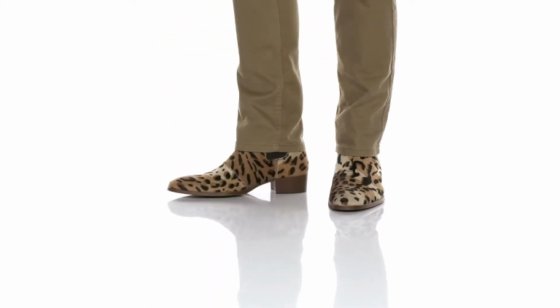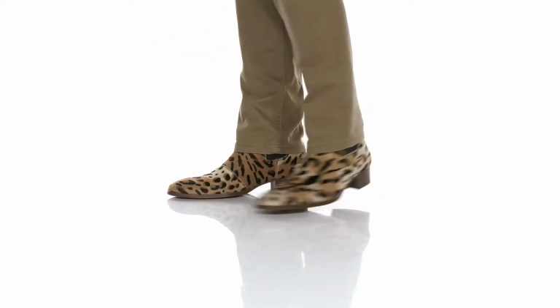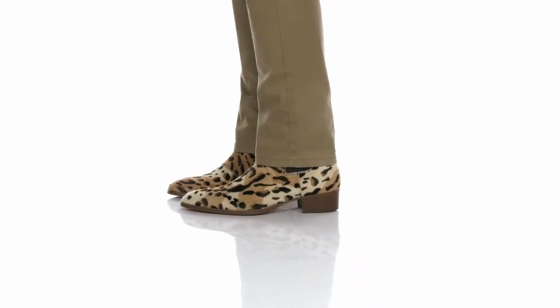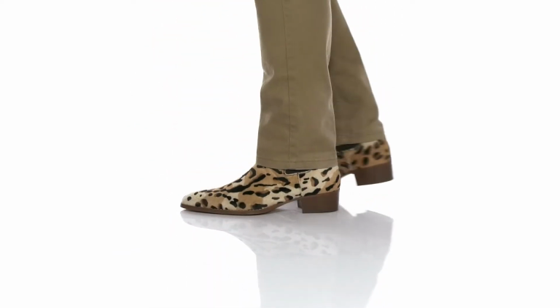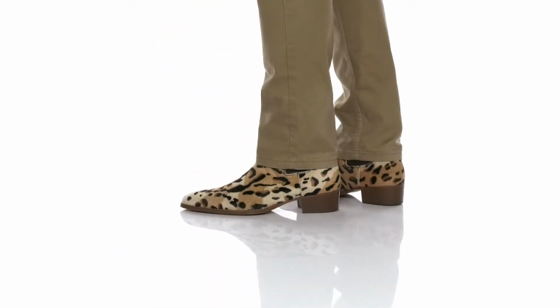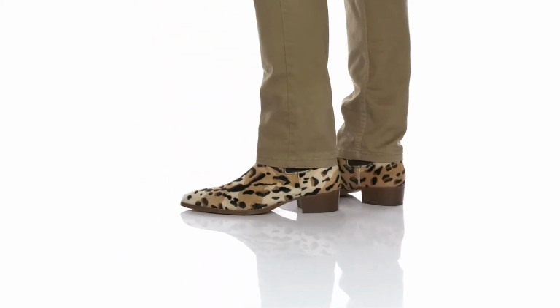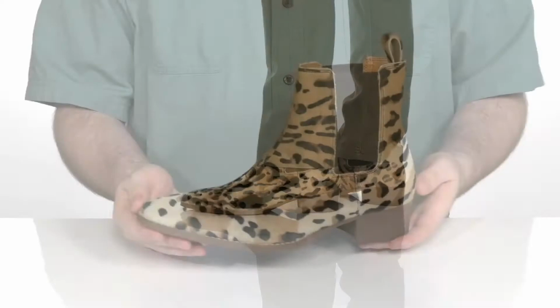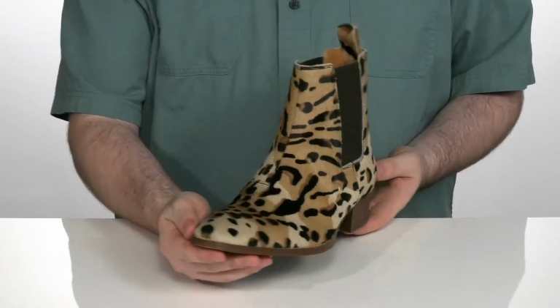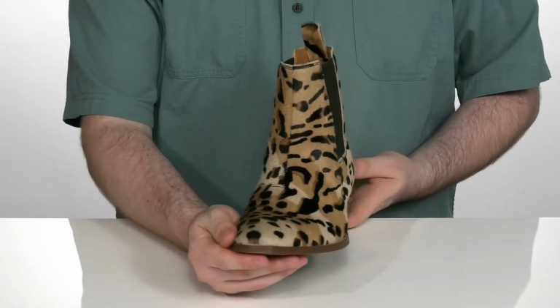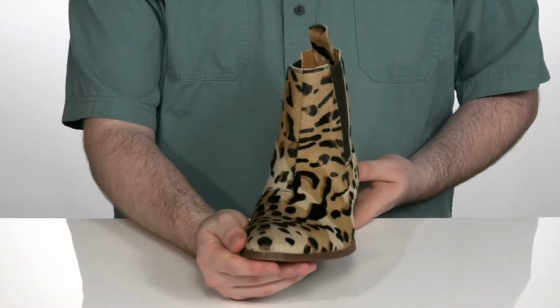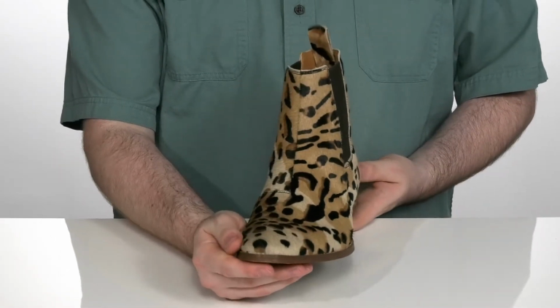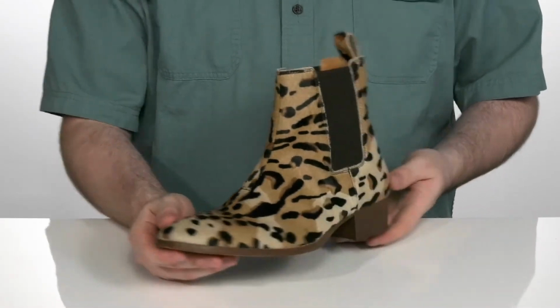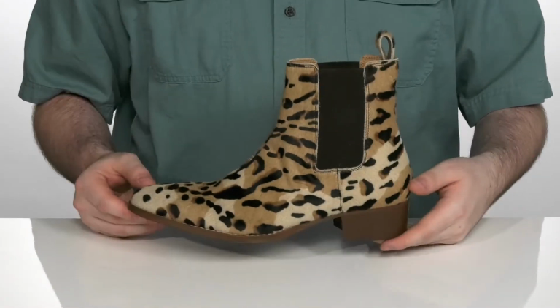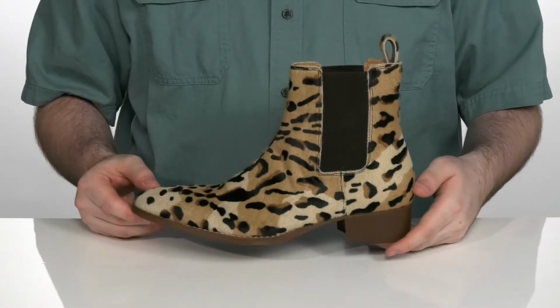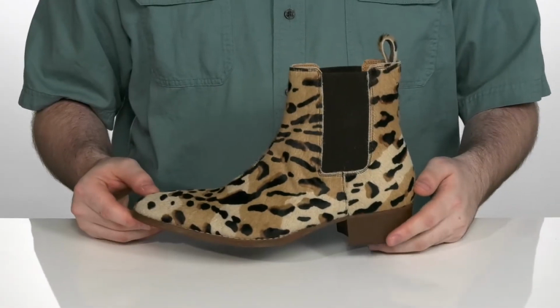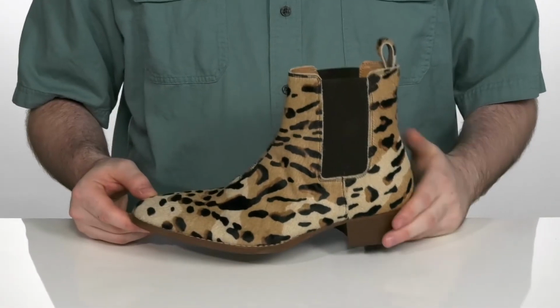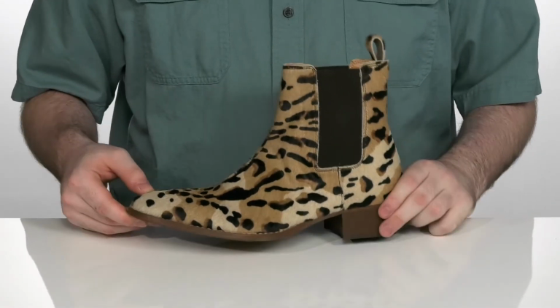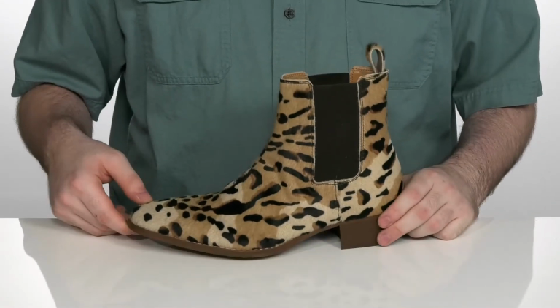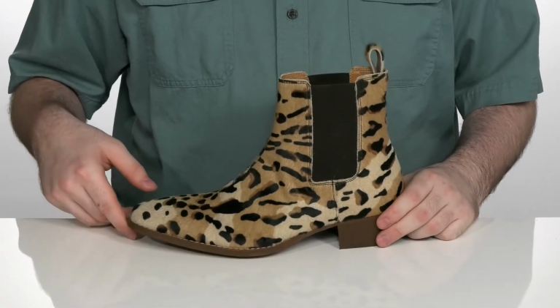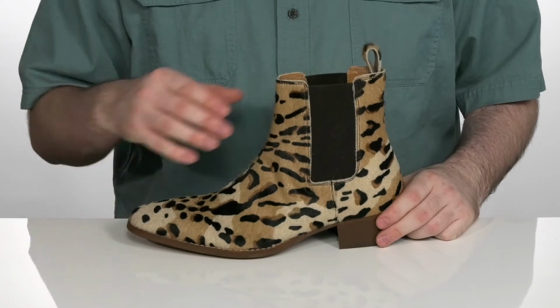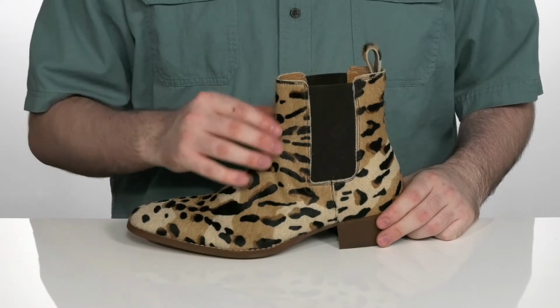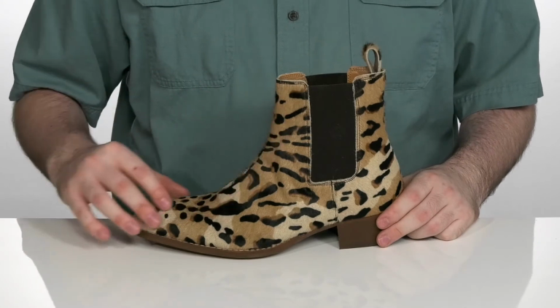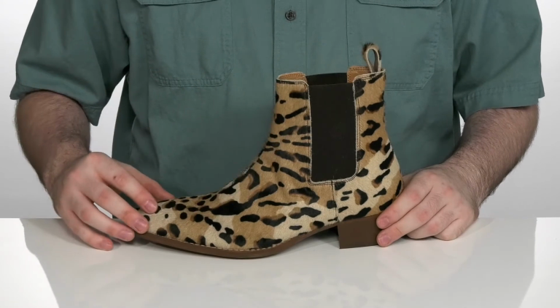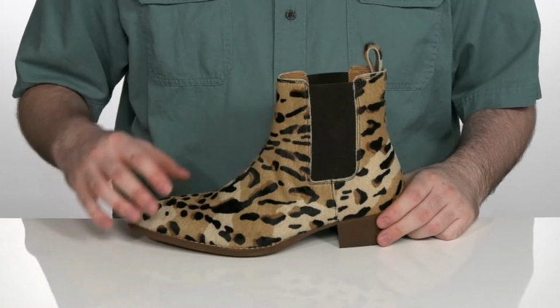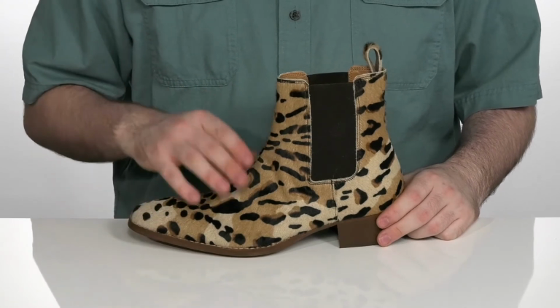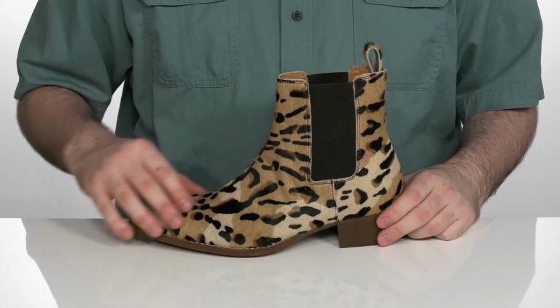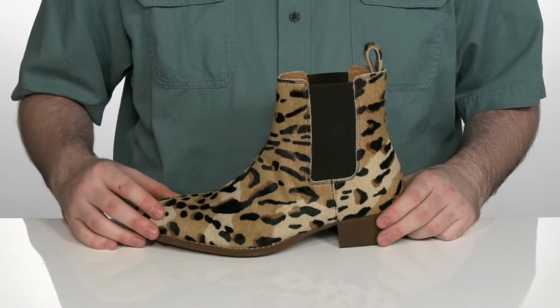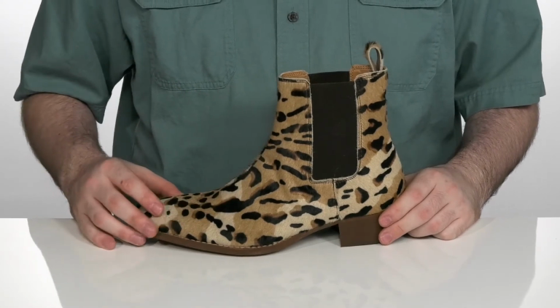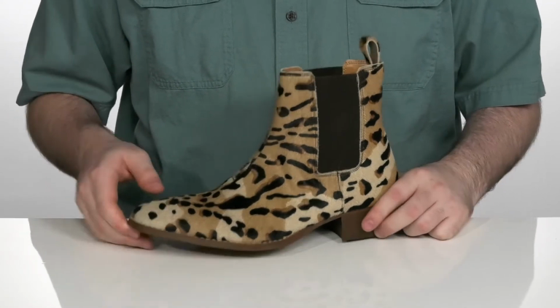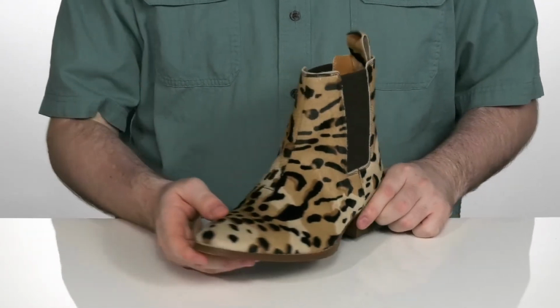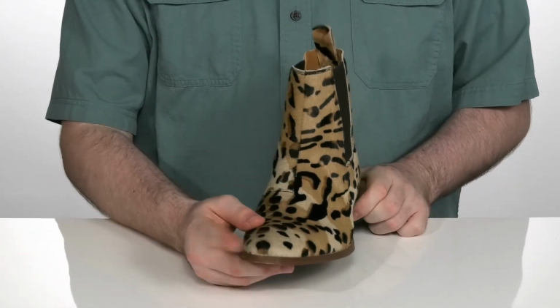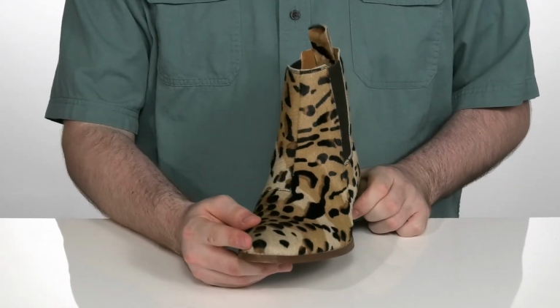Add a look of dangerous class to your wardrobe when you grab this great Chelsea boot from Steve Madden. This silhouette uses a real calf fur upper that's been bleached and dyed to look like a jungle cat.